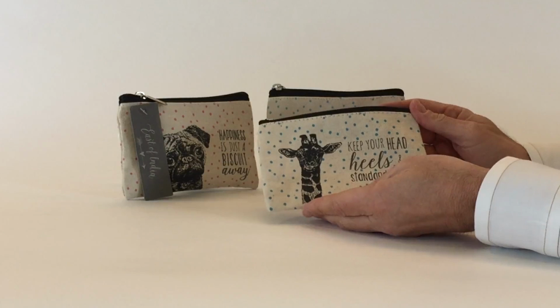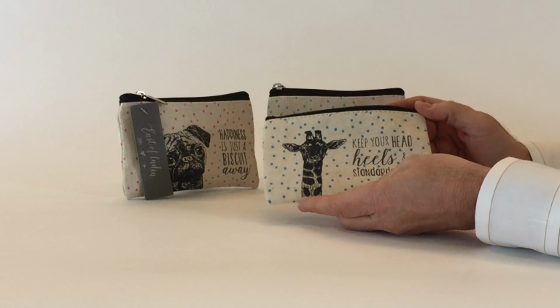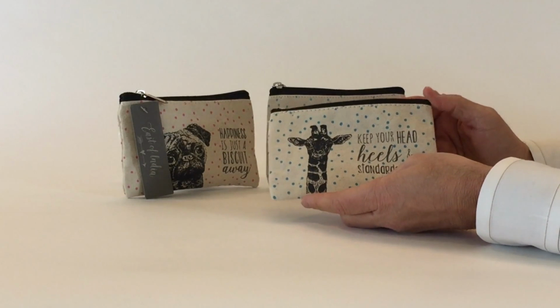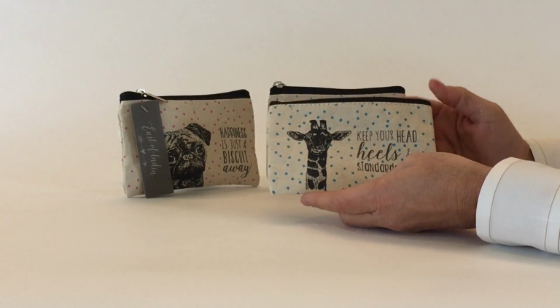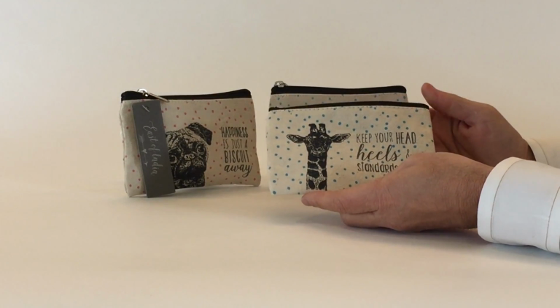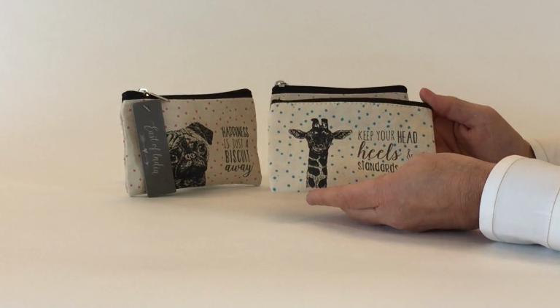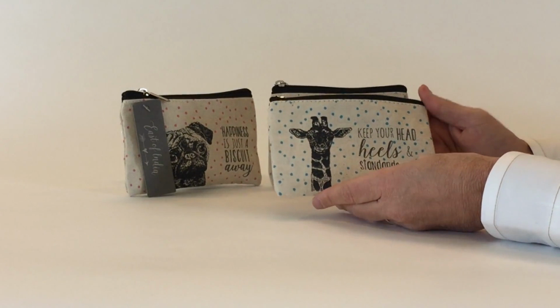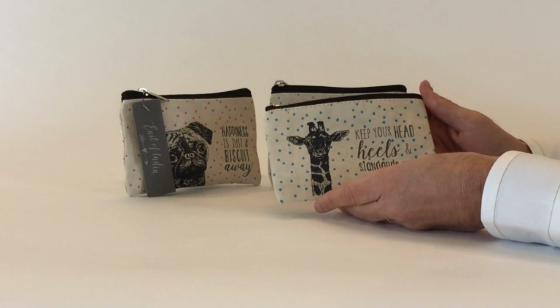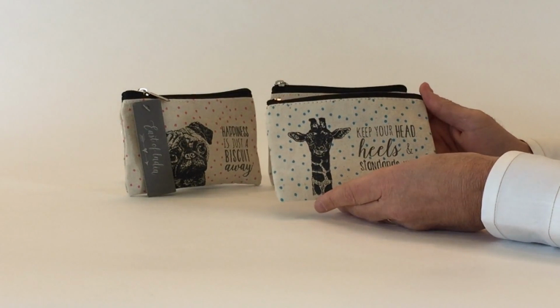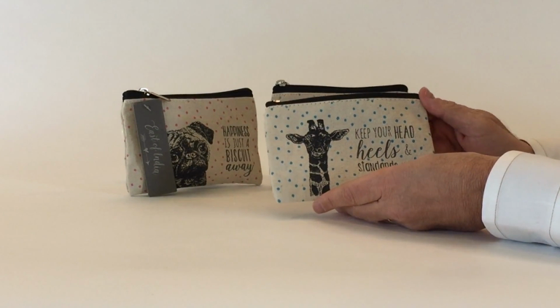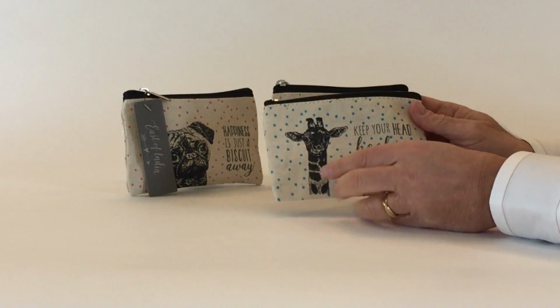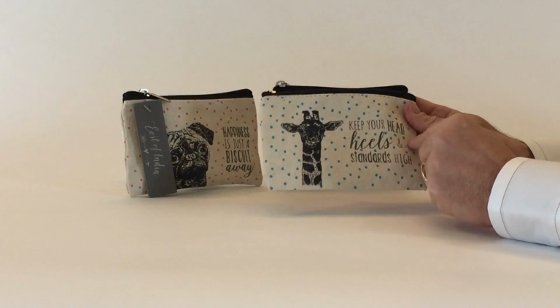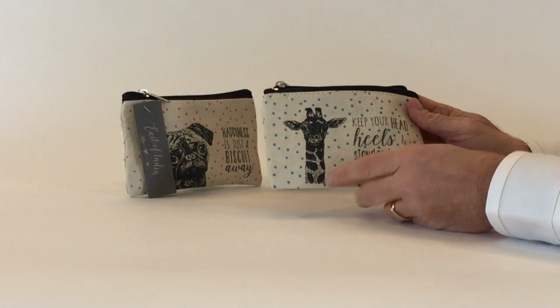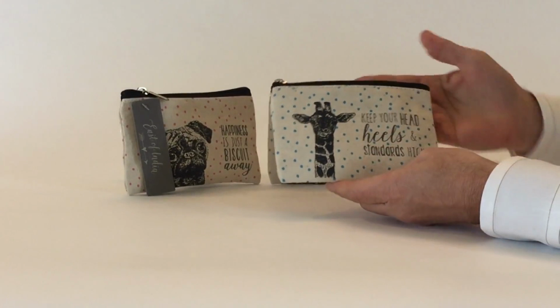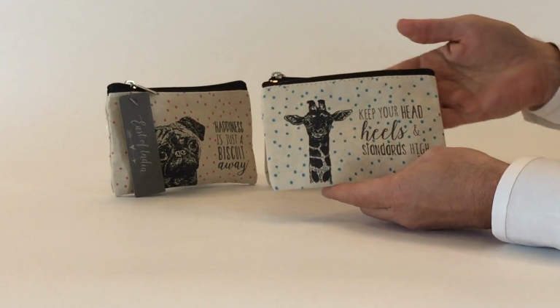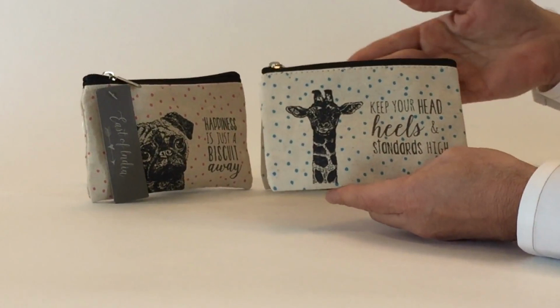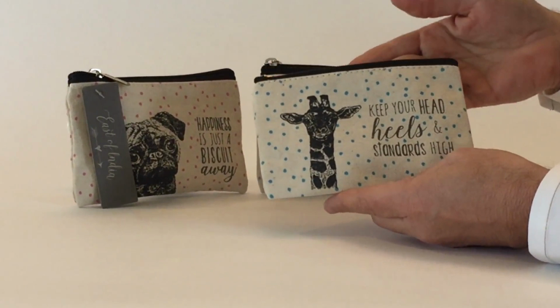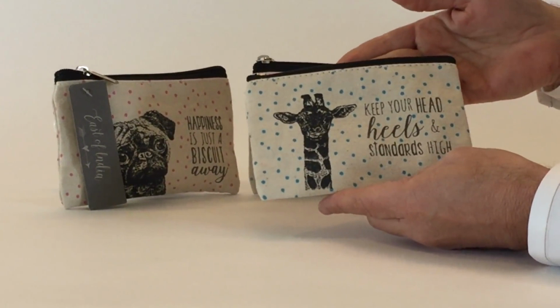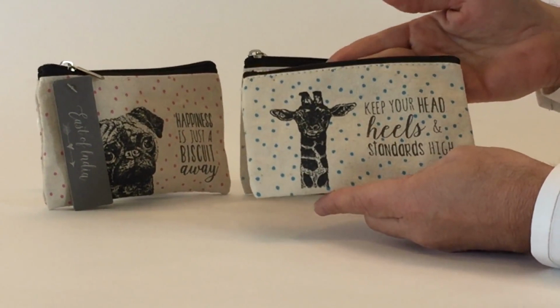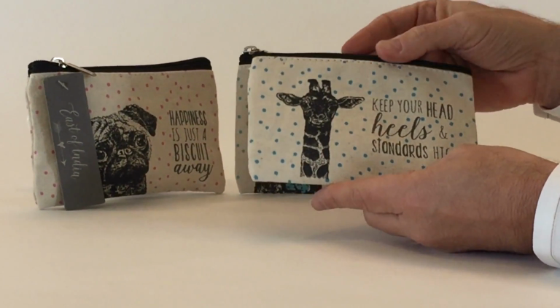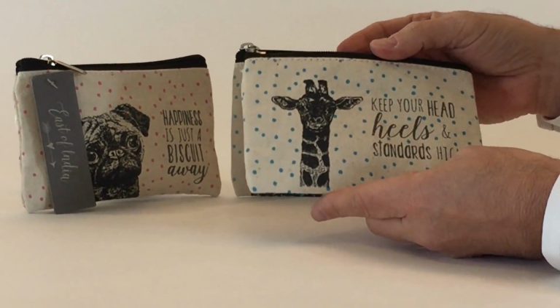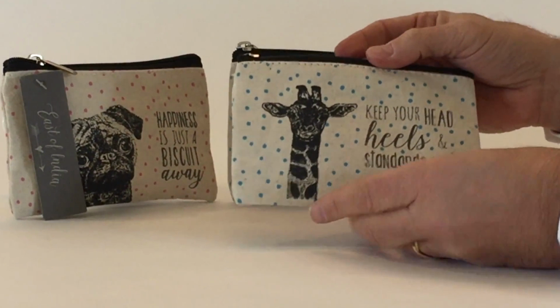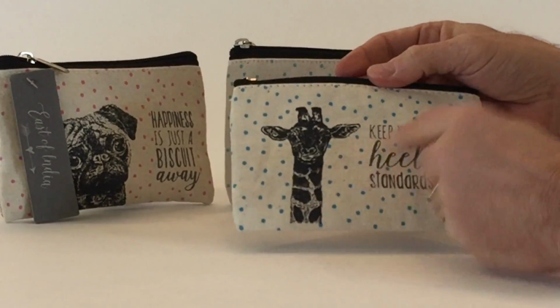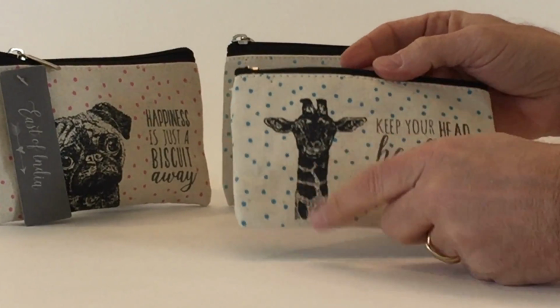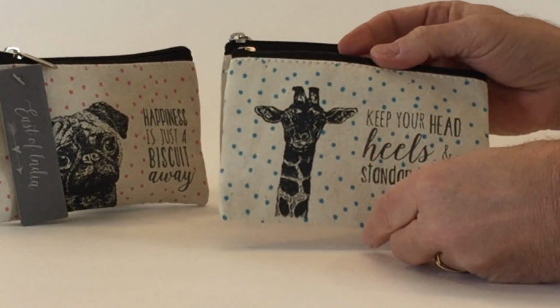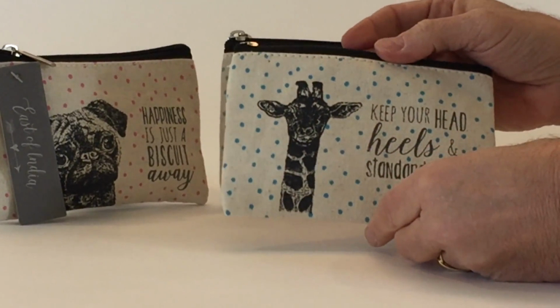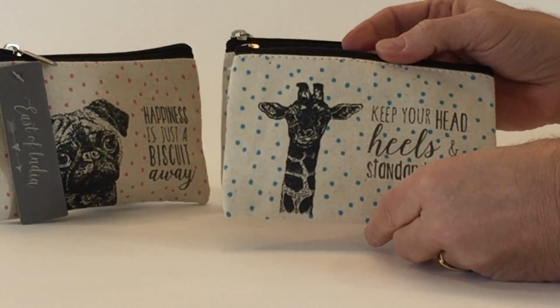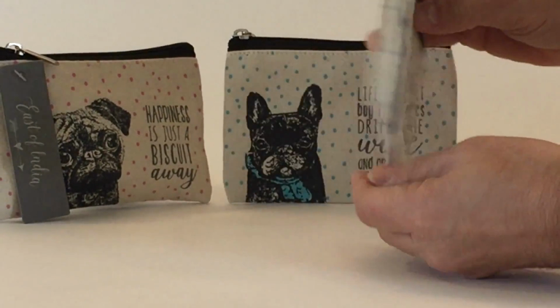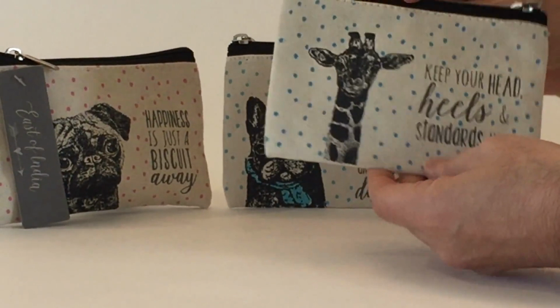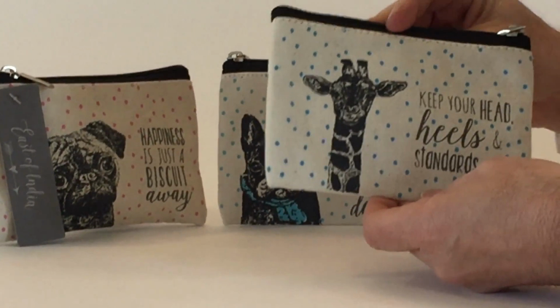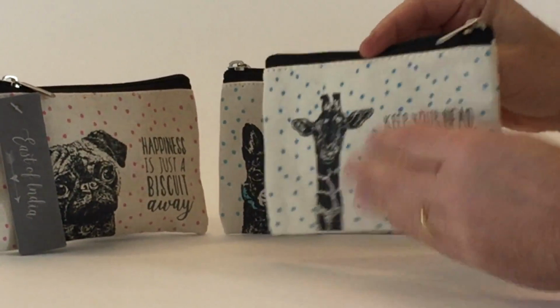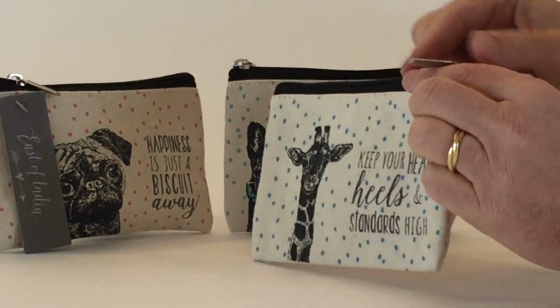What we love about the East of India product line is the attention to detail. Here we have a coin purse — or a small purse for iPhone cords and things — with a very nice graphic on it. Very simple, and it's on both sides.